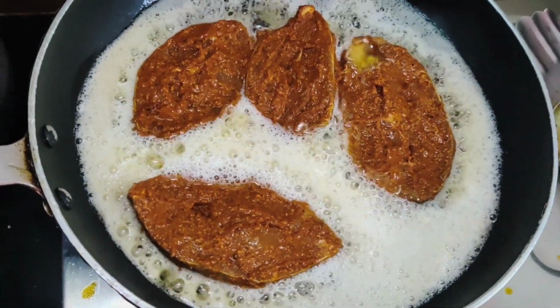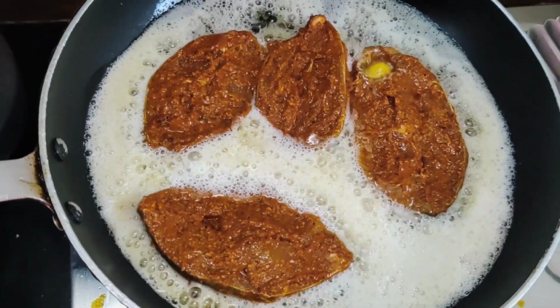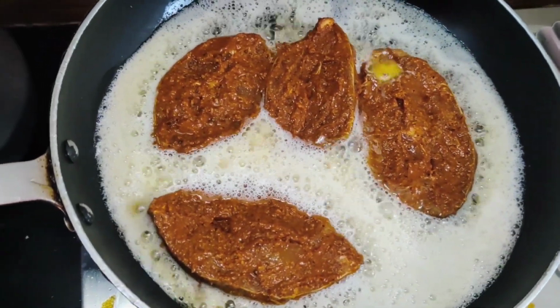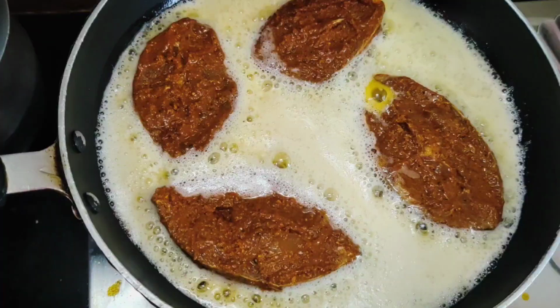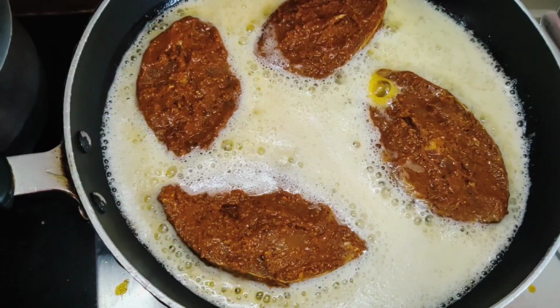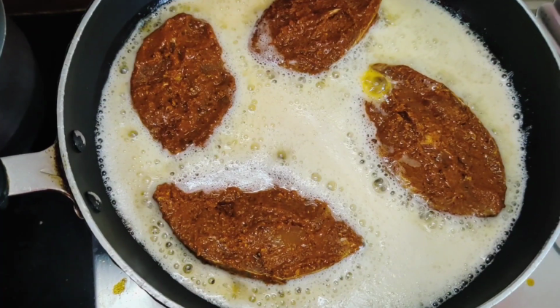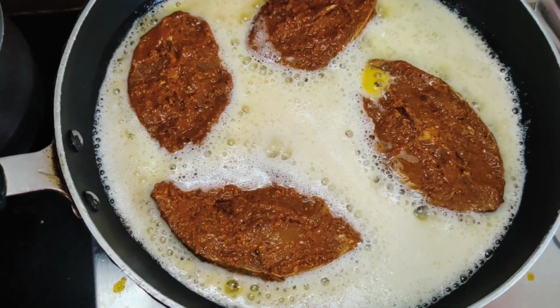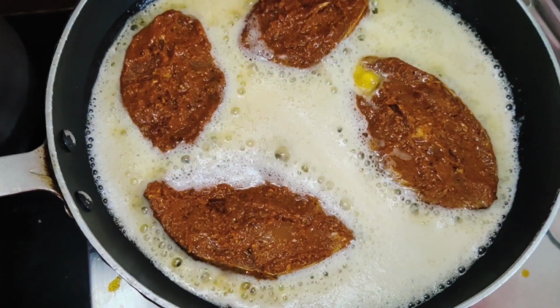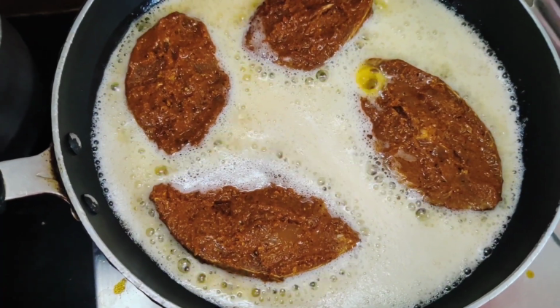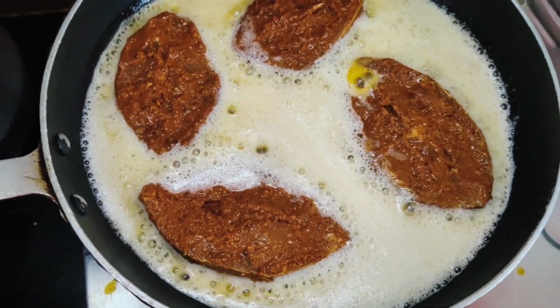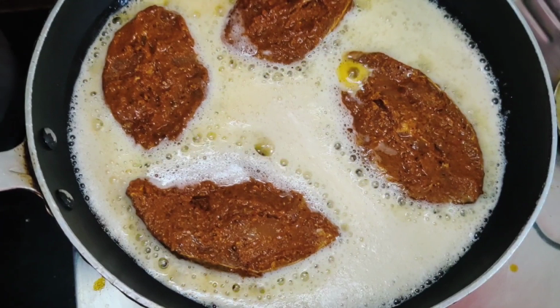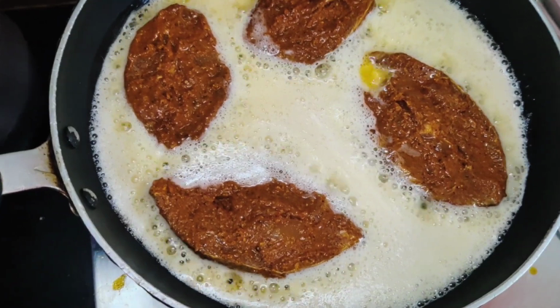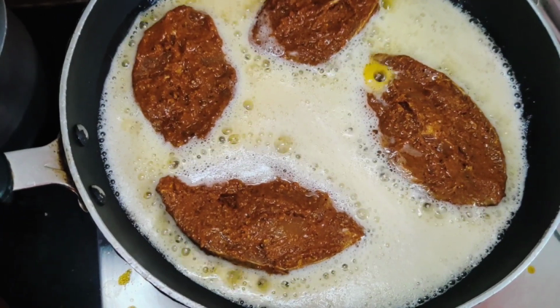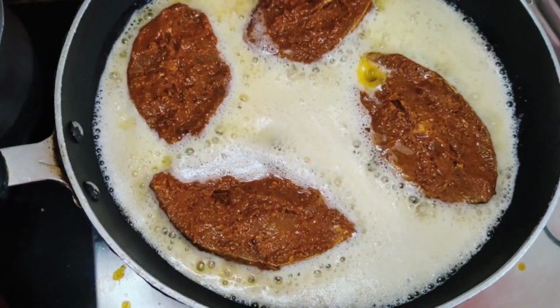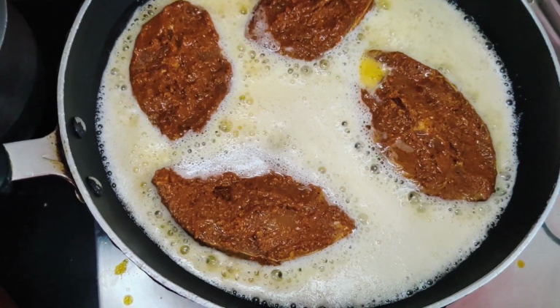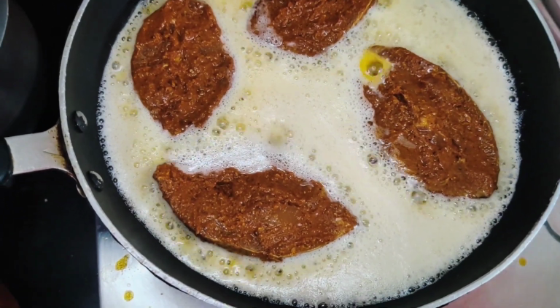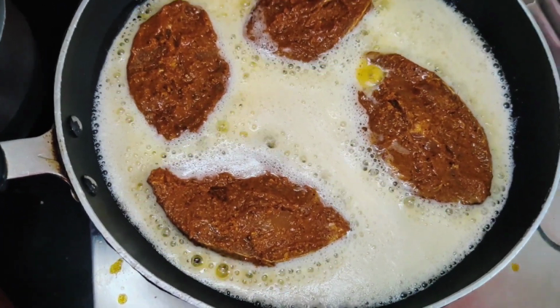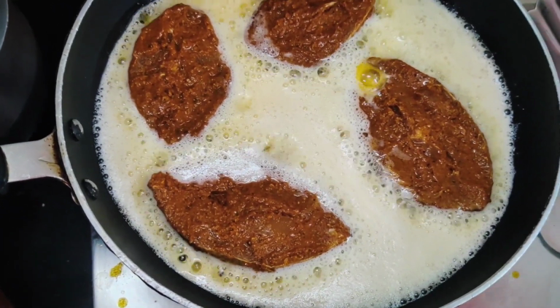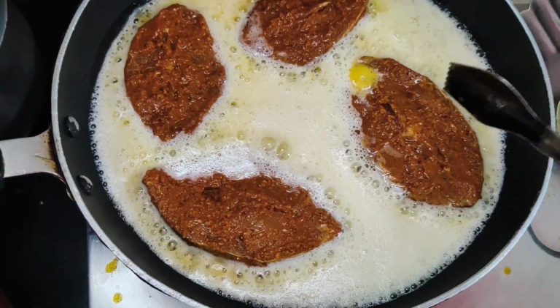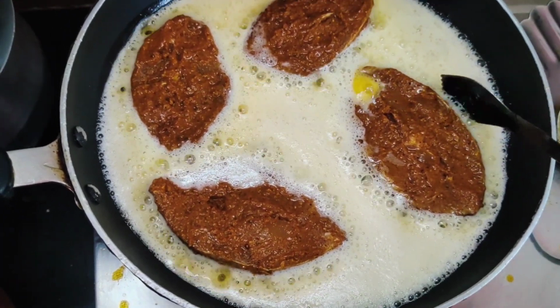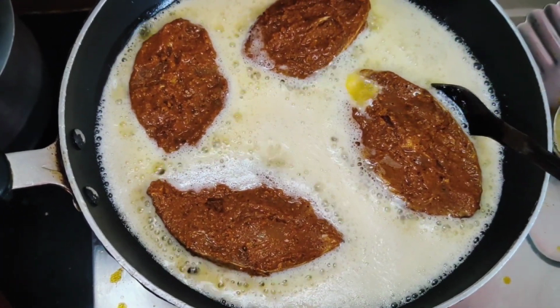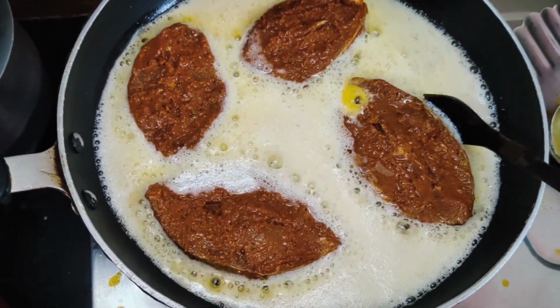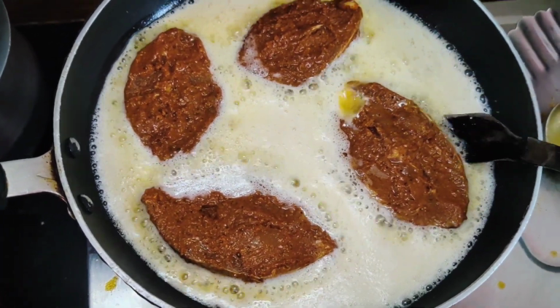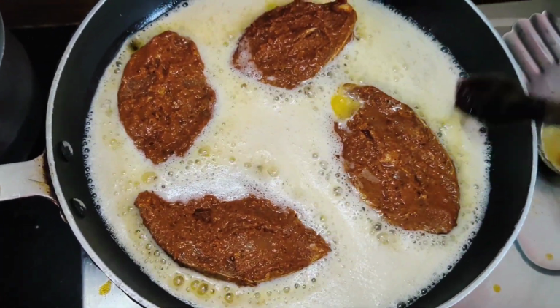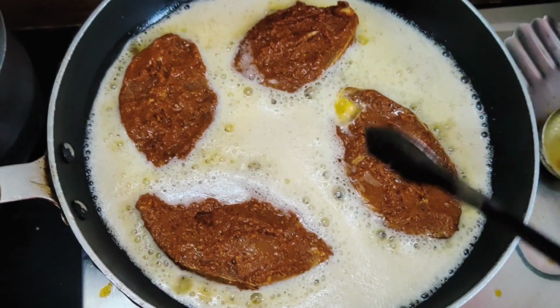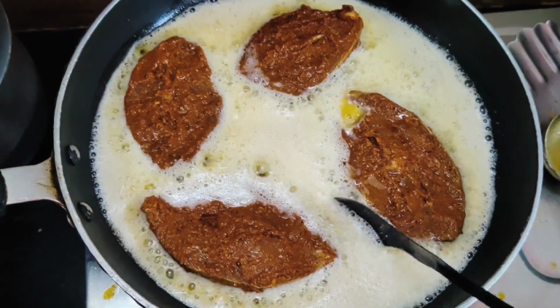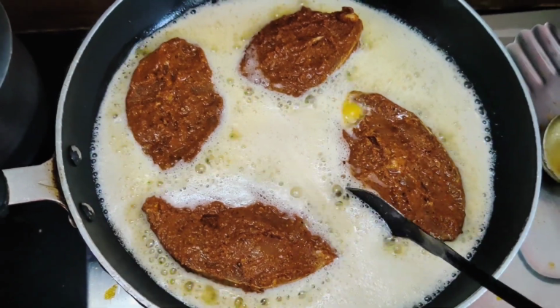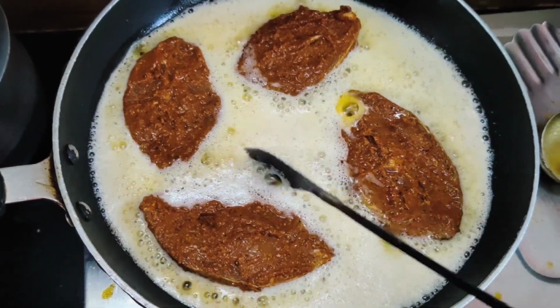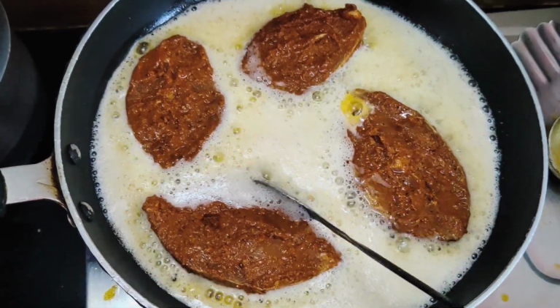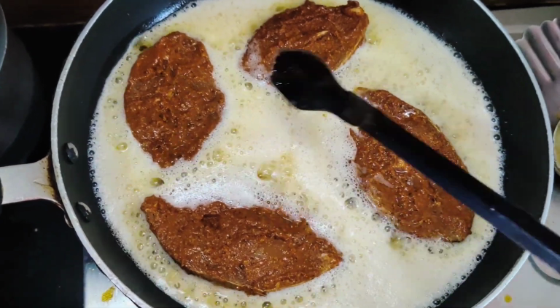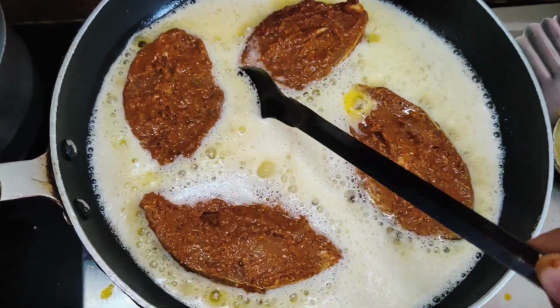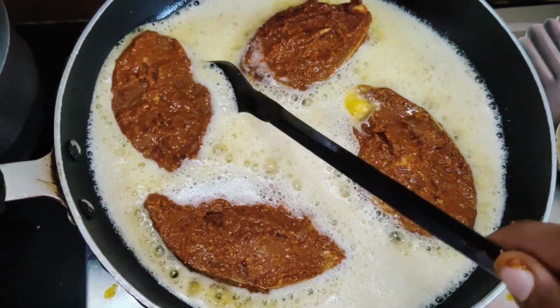Now I will go on the sauce. Put the sauce on it. If you like the sauce, put the sauce on its bottom. Let's mix it up well.